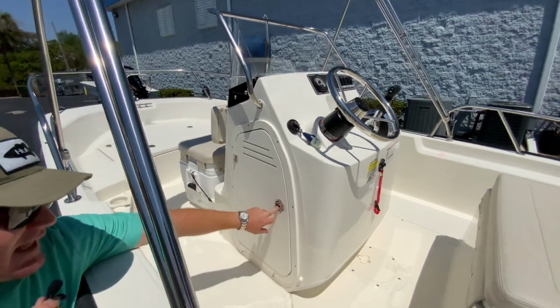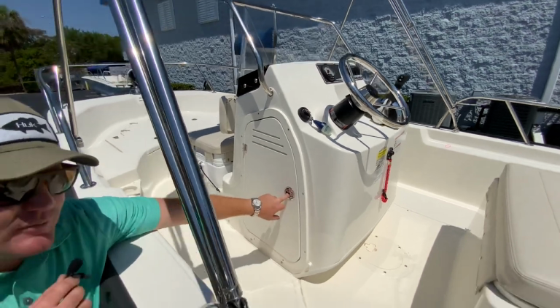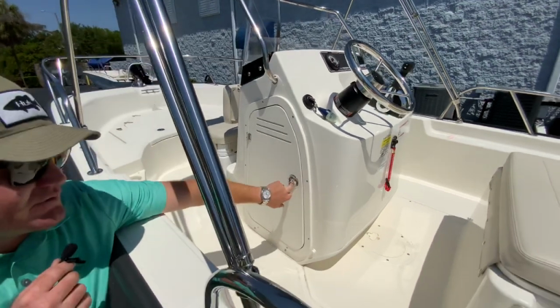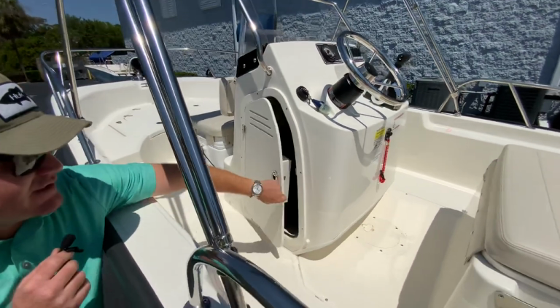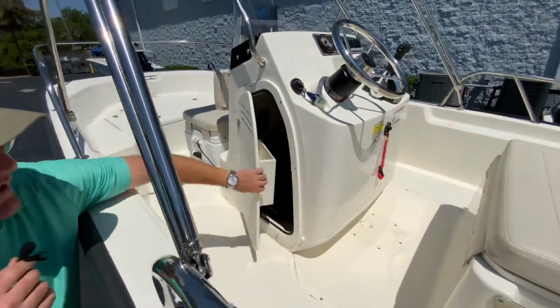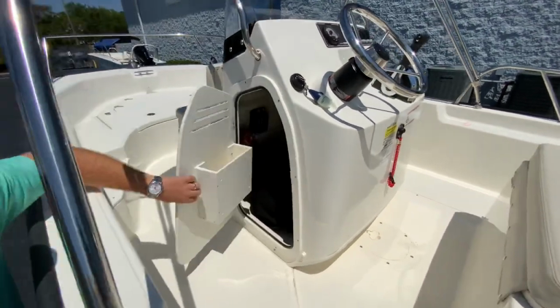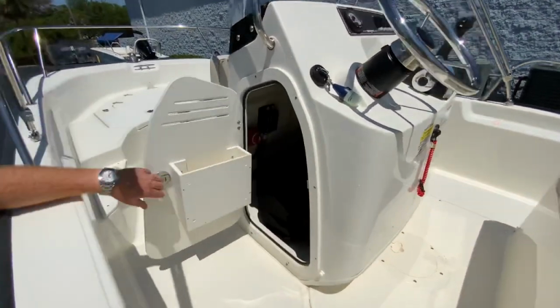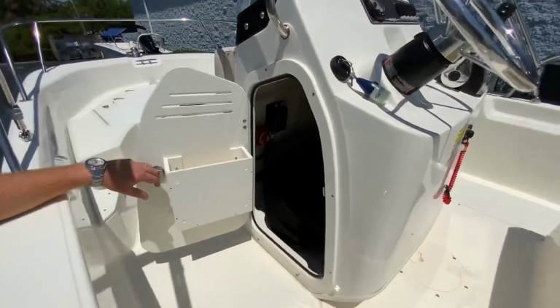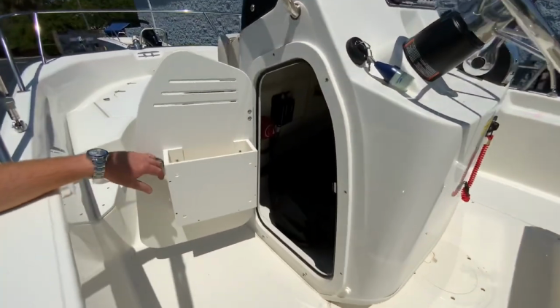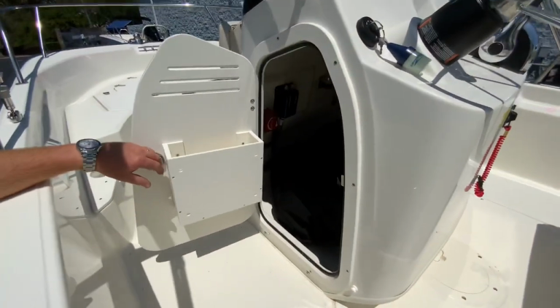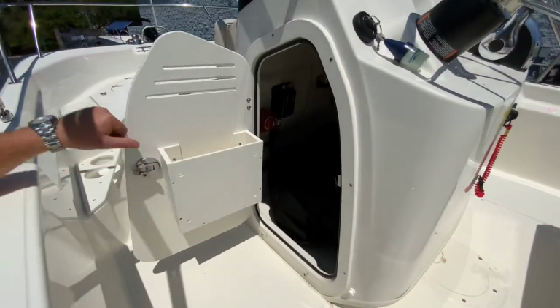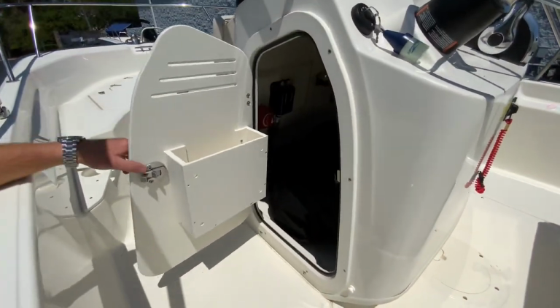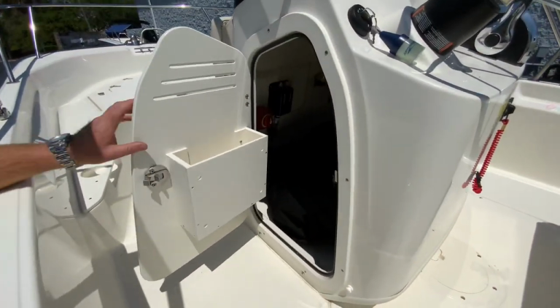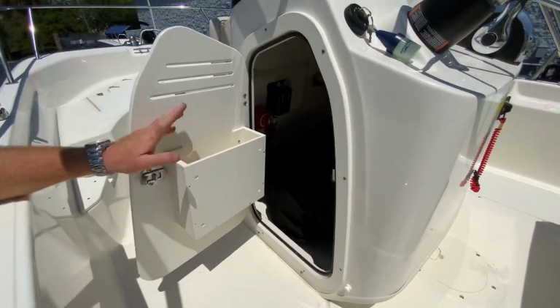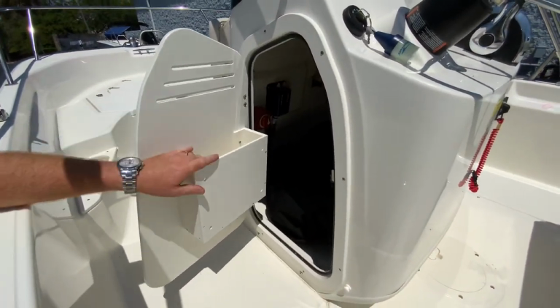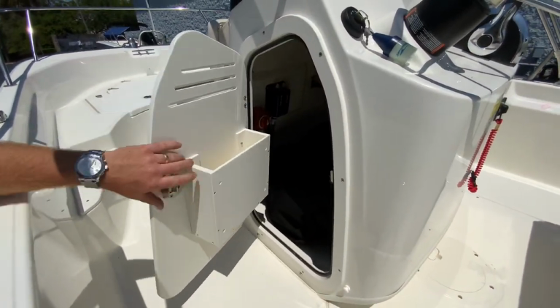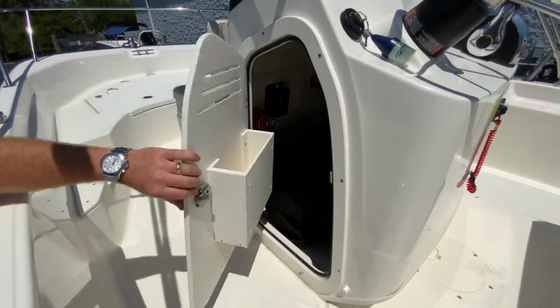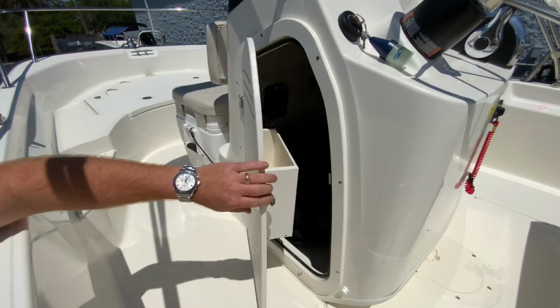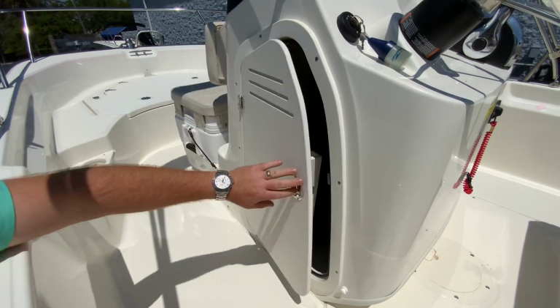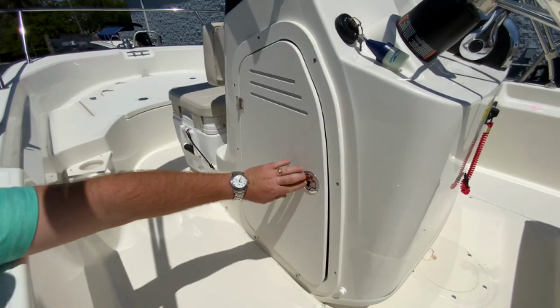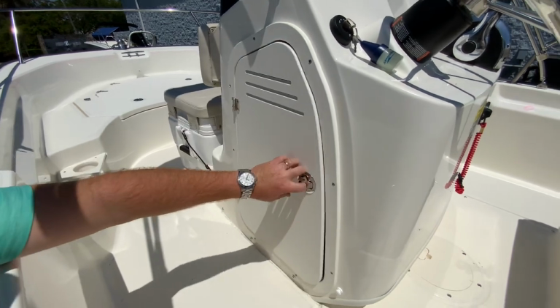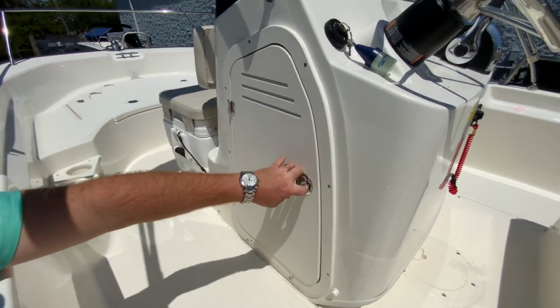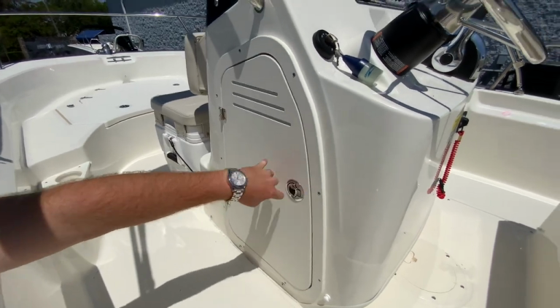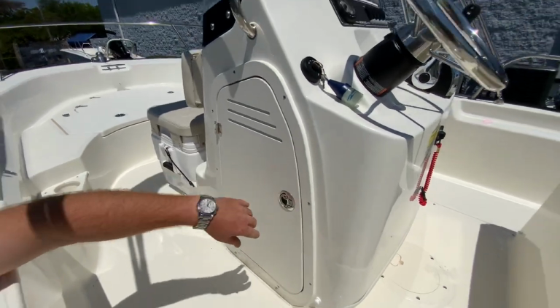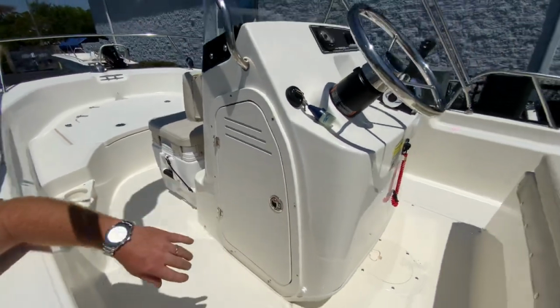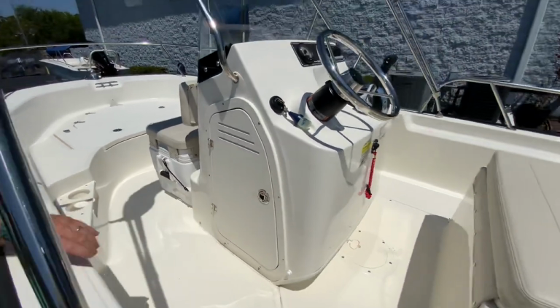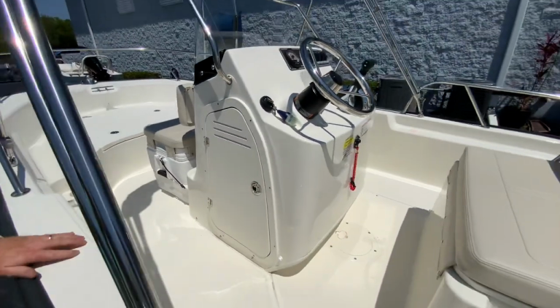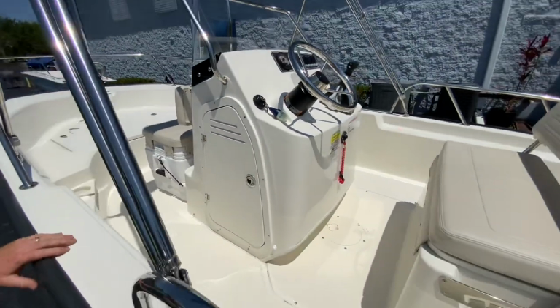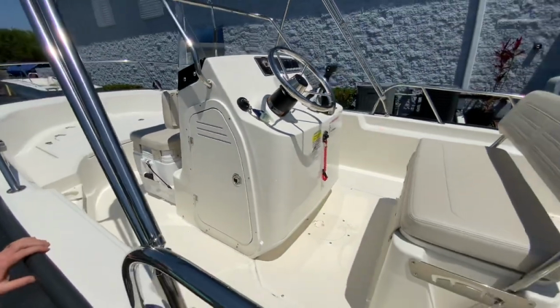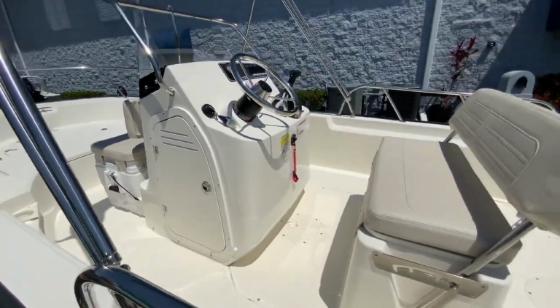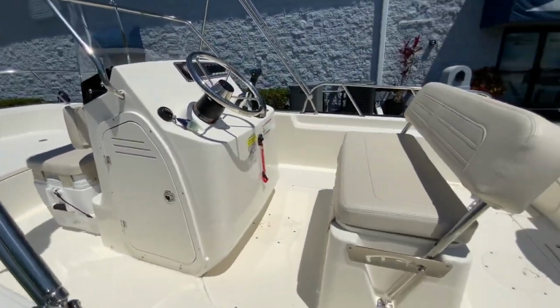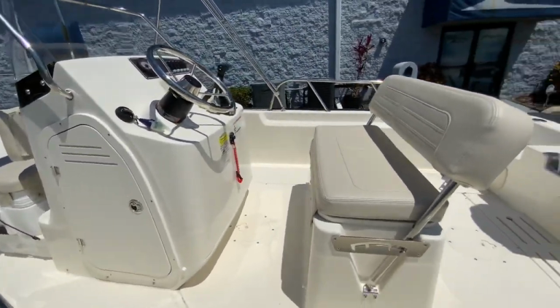Lockable storage here at the helm. You can do single or dual tray storage for fishing tackle, and there's plenty of space for life jackets and your gear throughout the day.